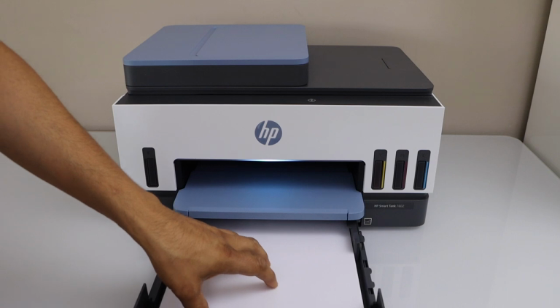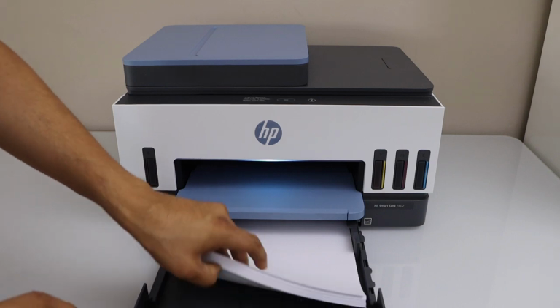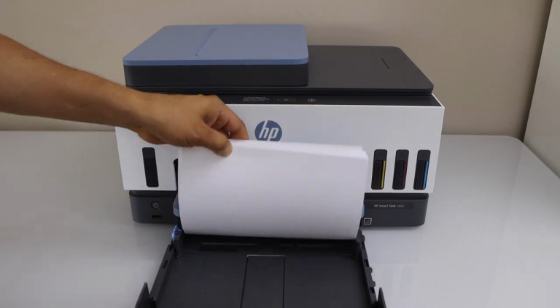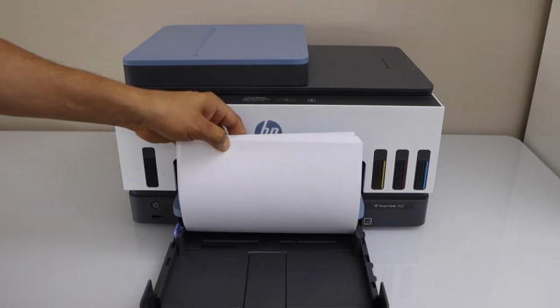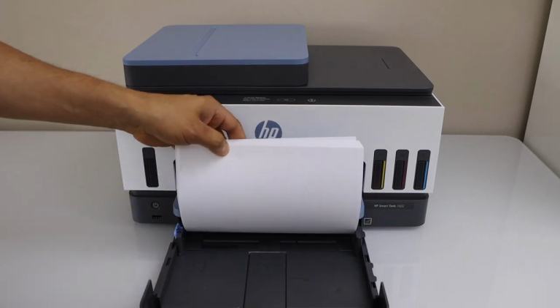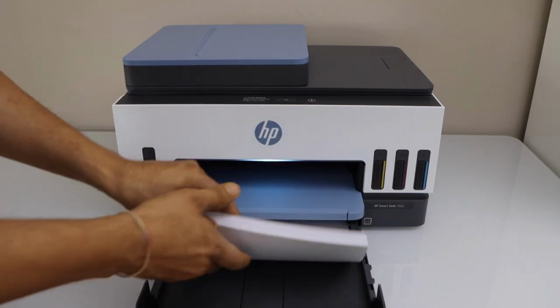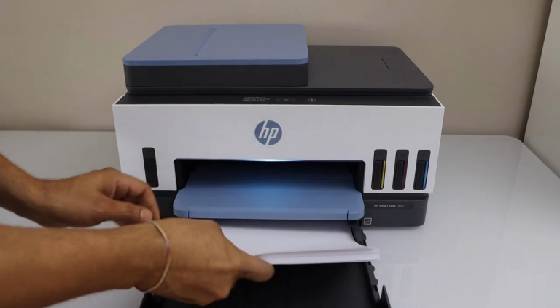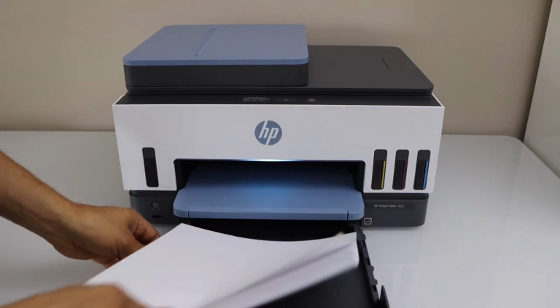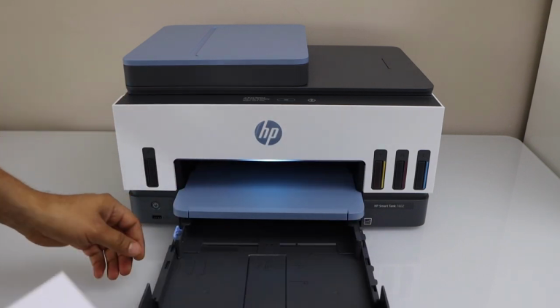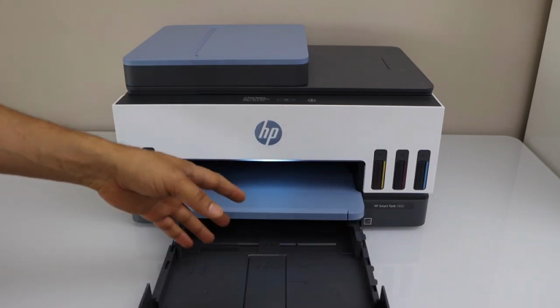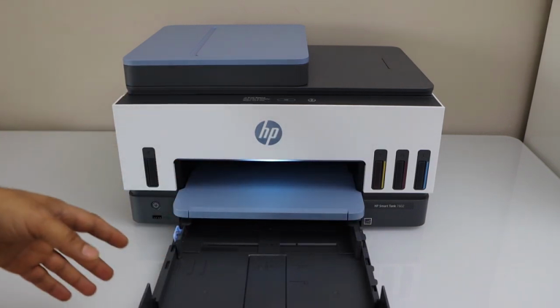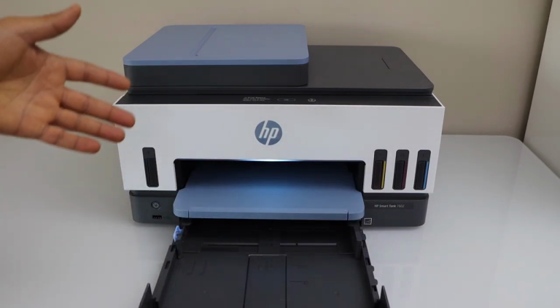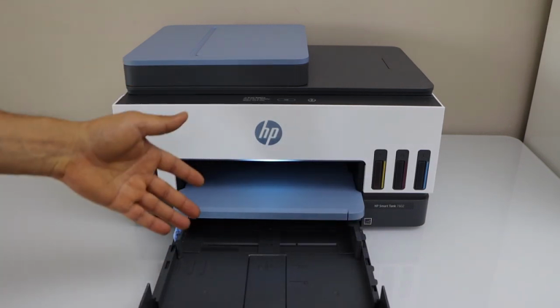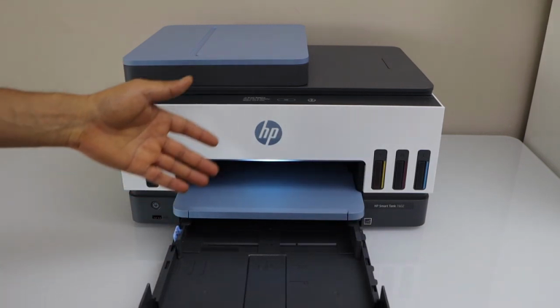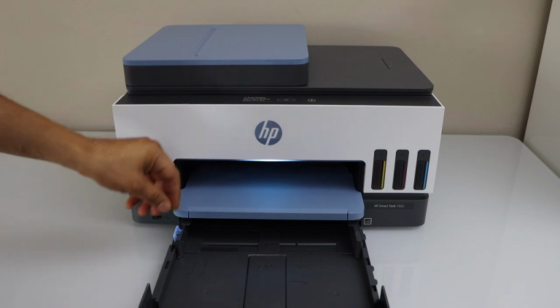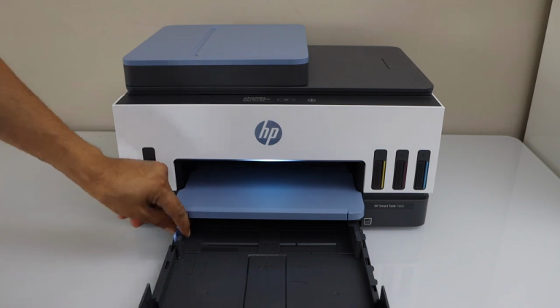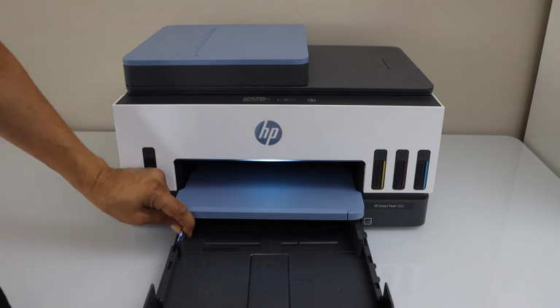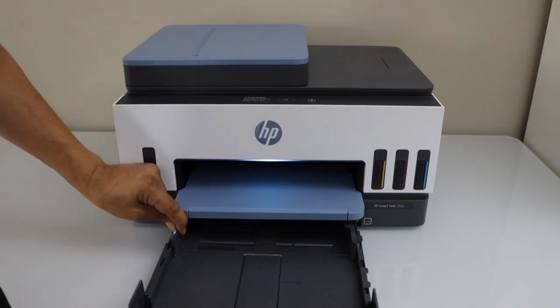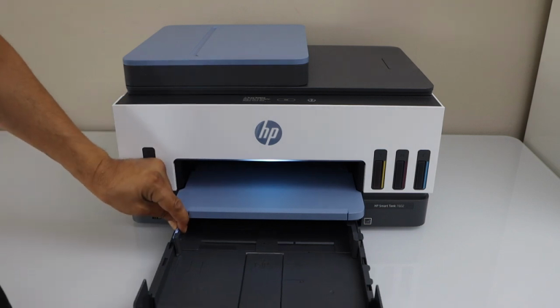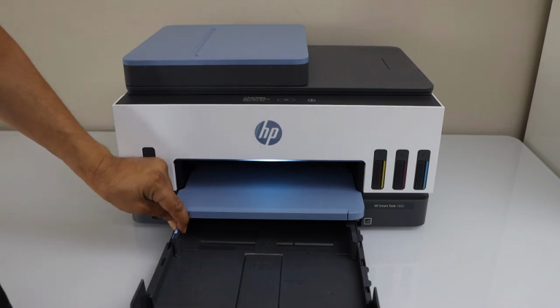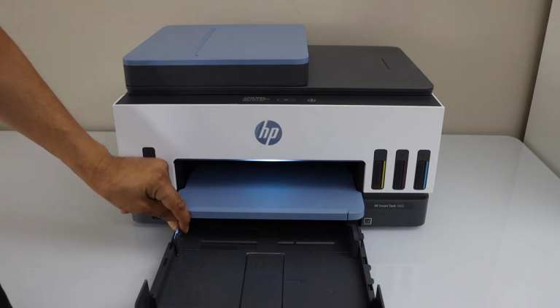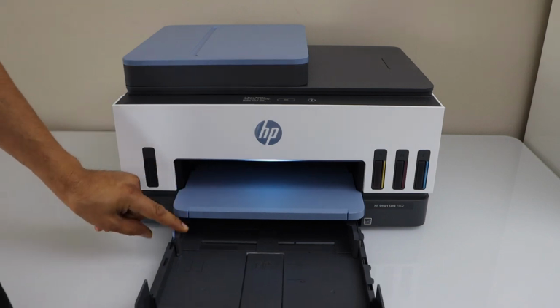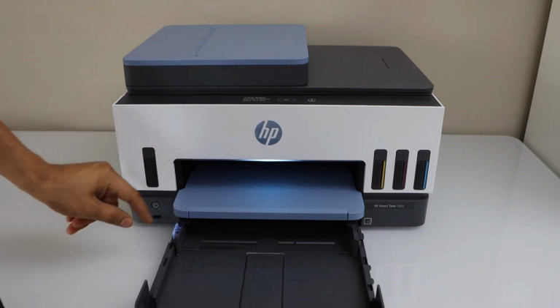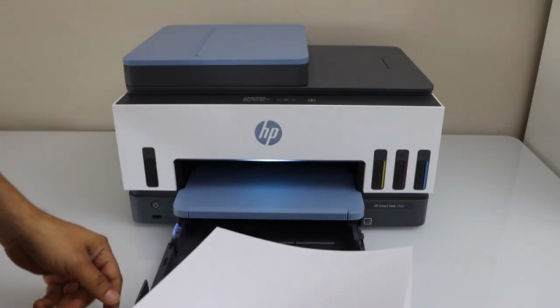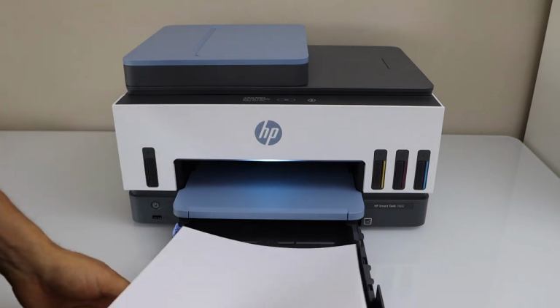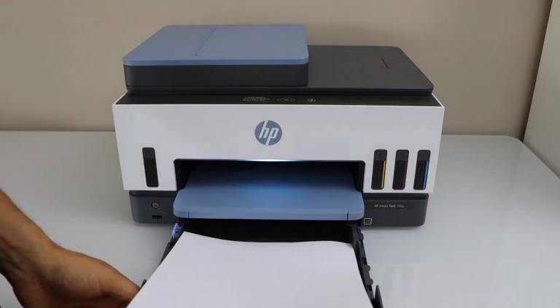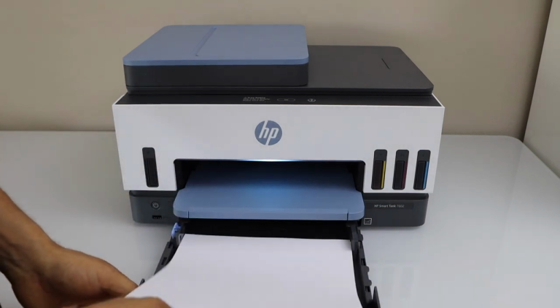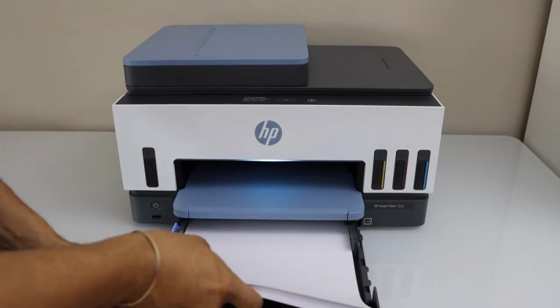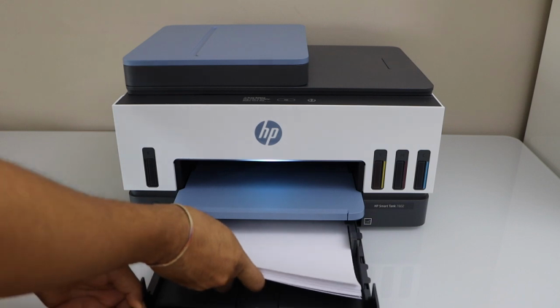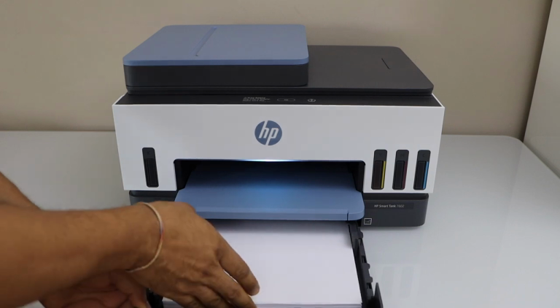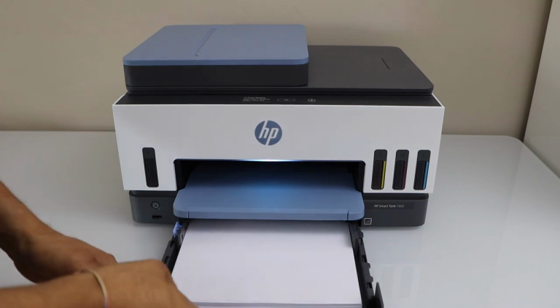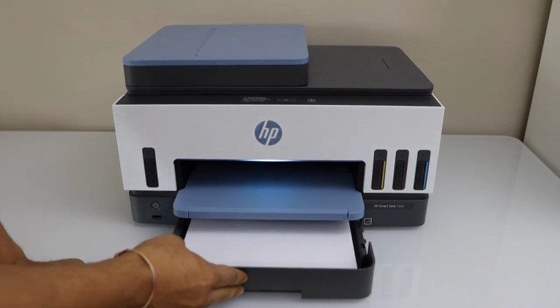Now here we have to install the papers. You can also load the letter size, envelope, or A4 size. You have to adjust the size with this, then place it here.